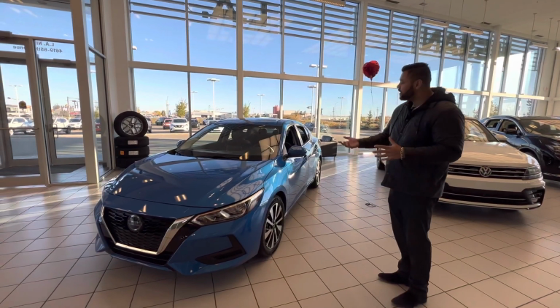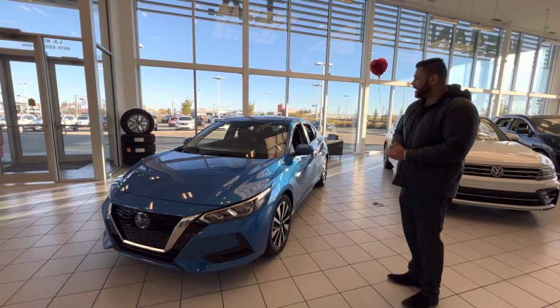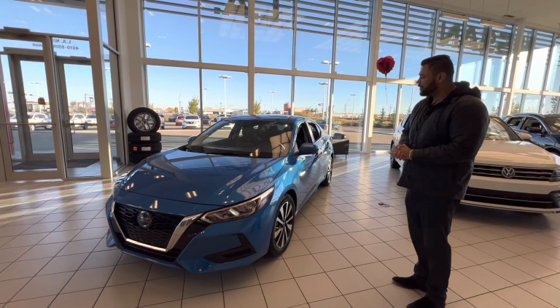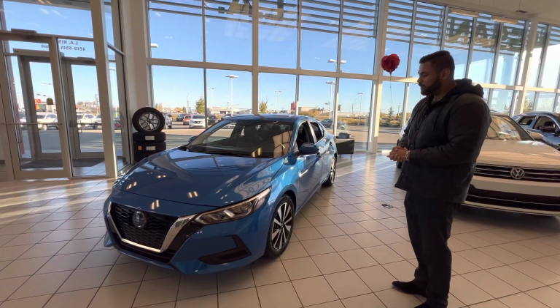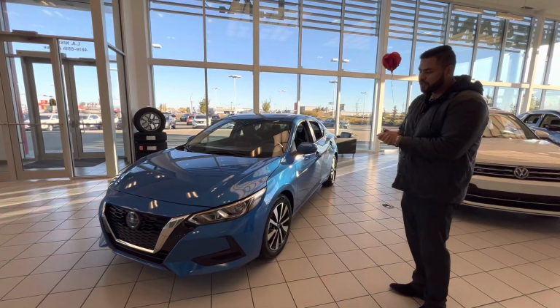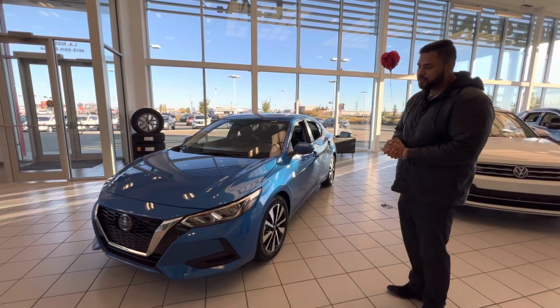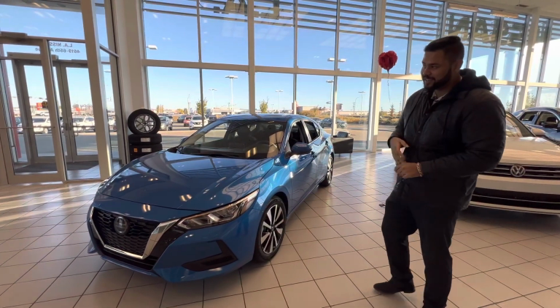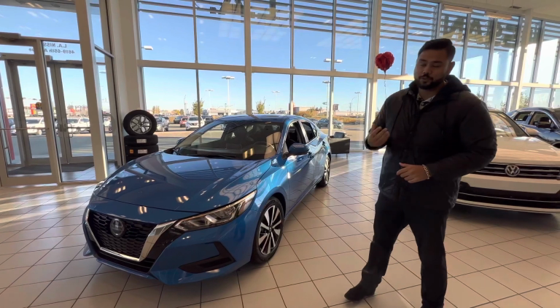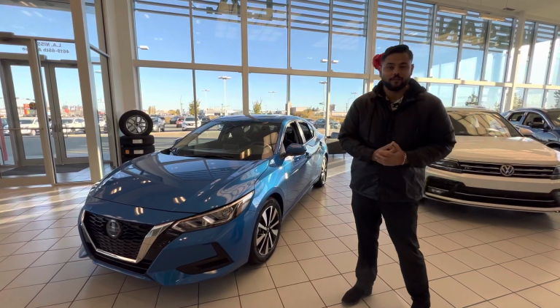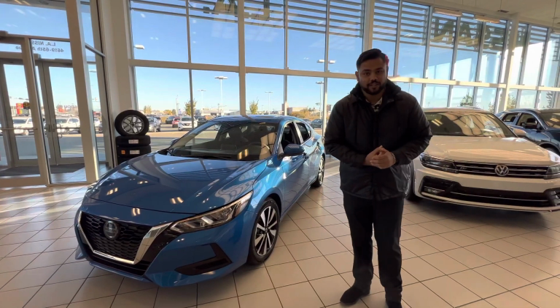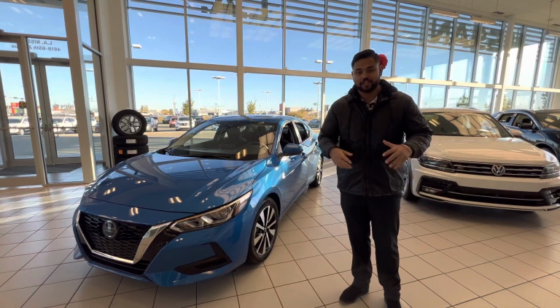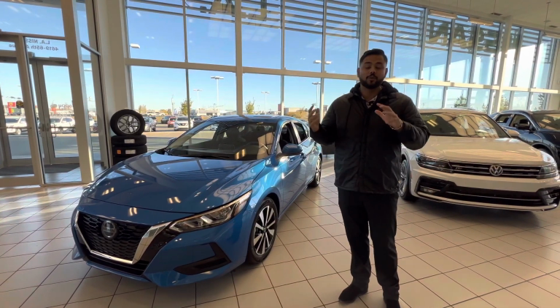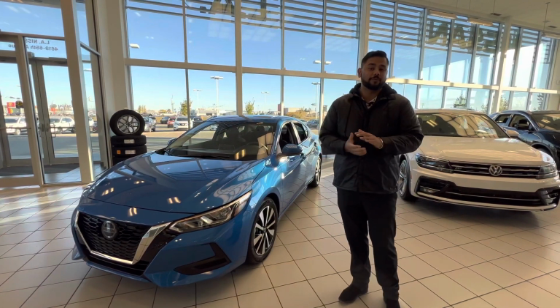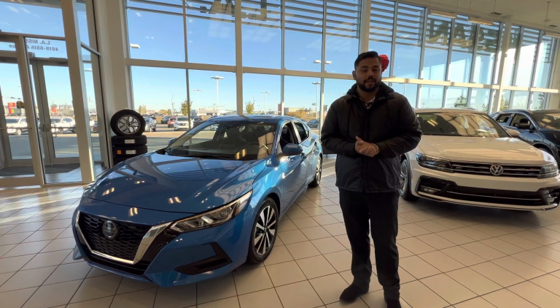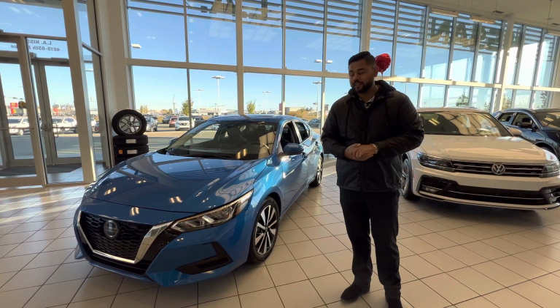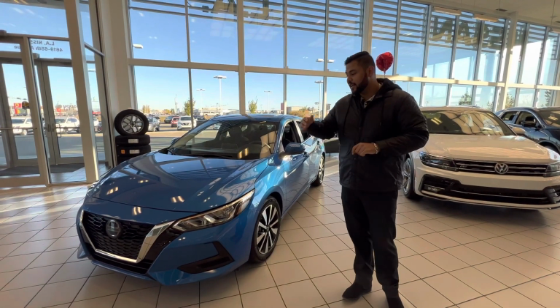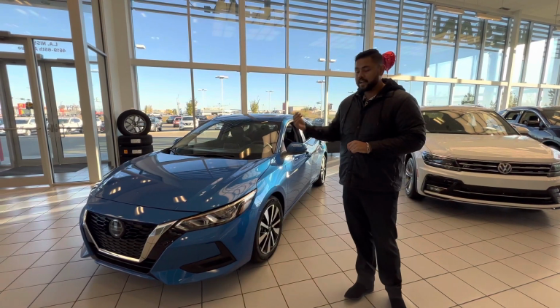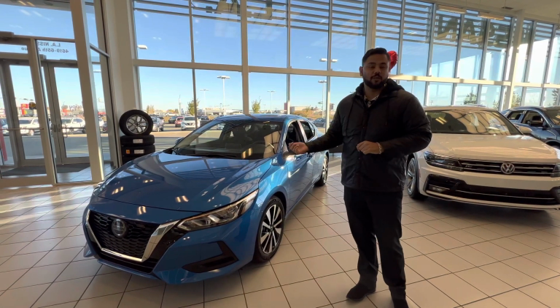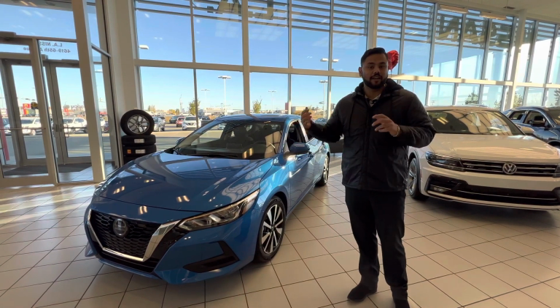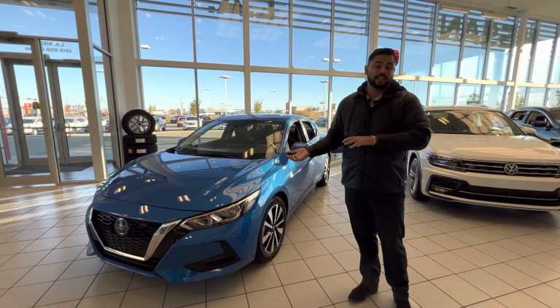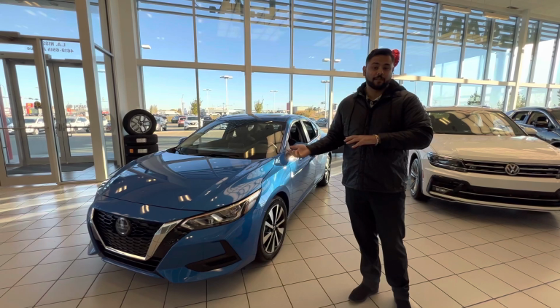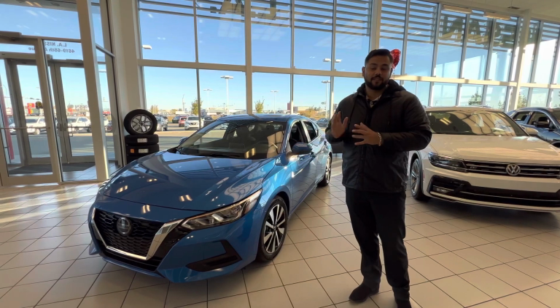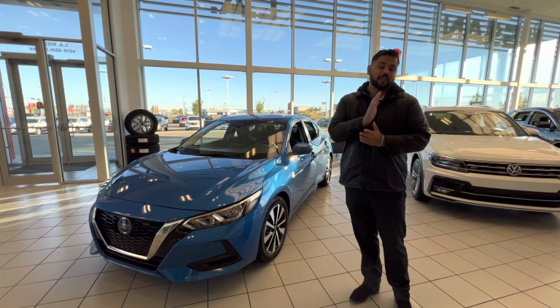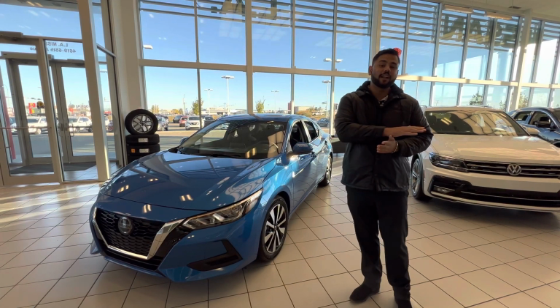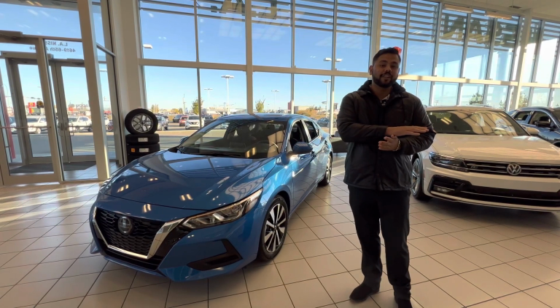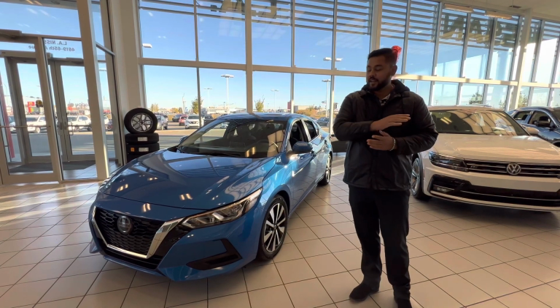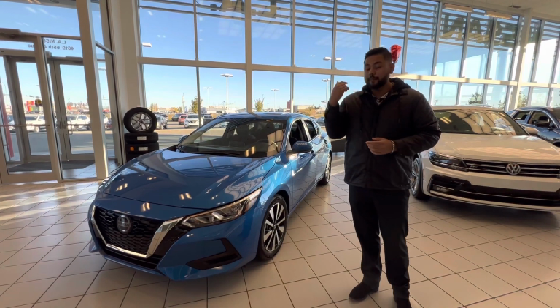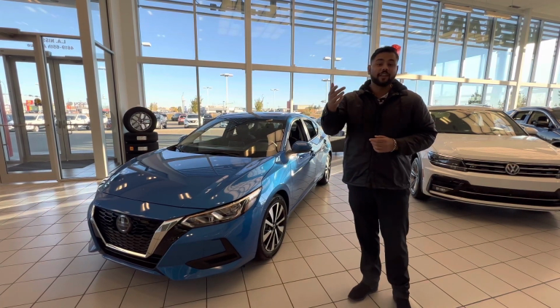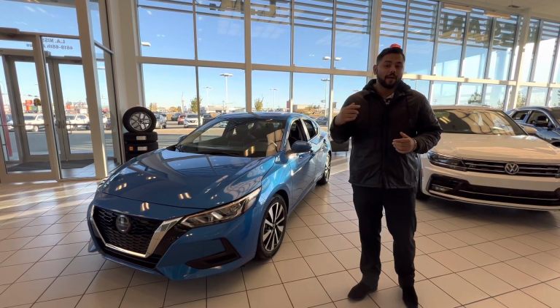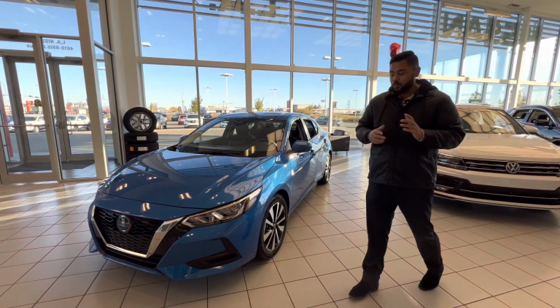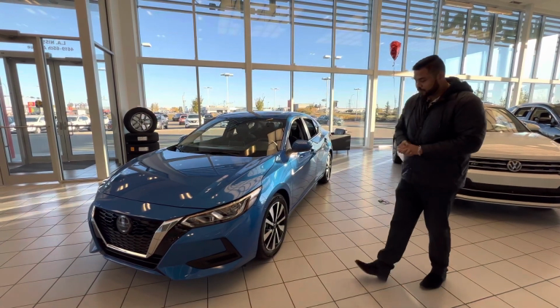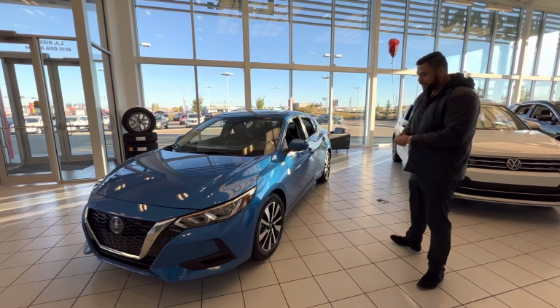So here is an SV trim level. Under the hood you're going to get a 2 liter 4 cylinder engine which is absolutely amazing on gas. I actually own an identical vehicle myself — I took it up to Calgary yesterday and made it there and back on one full tank of gas.